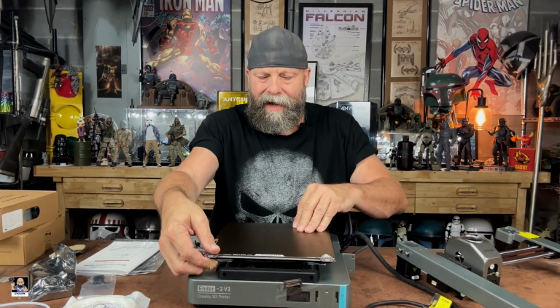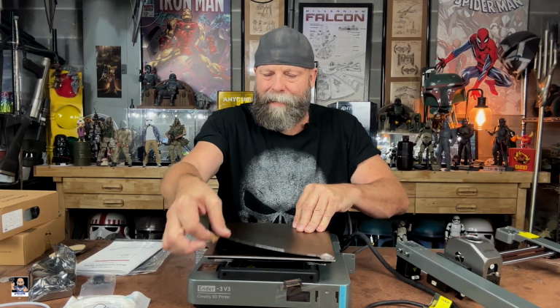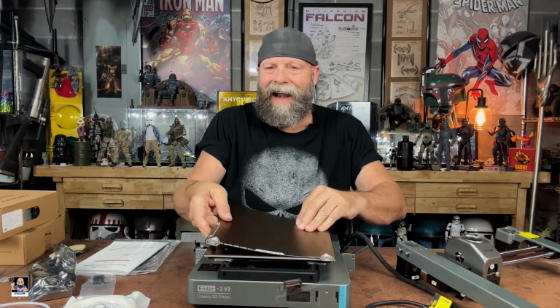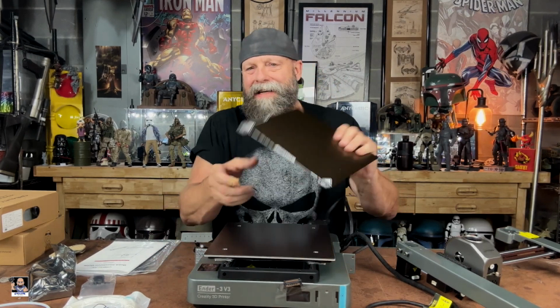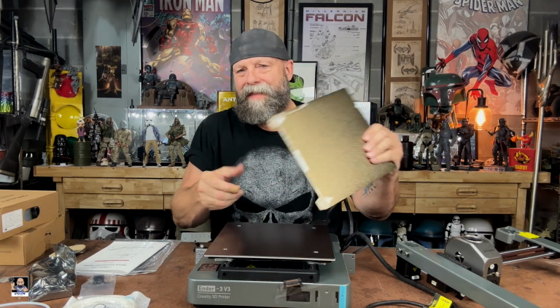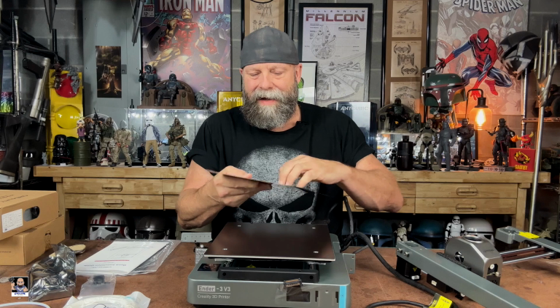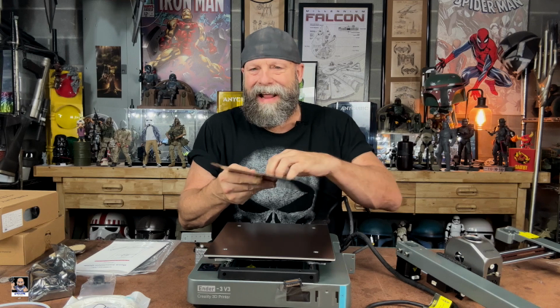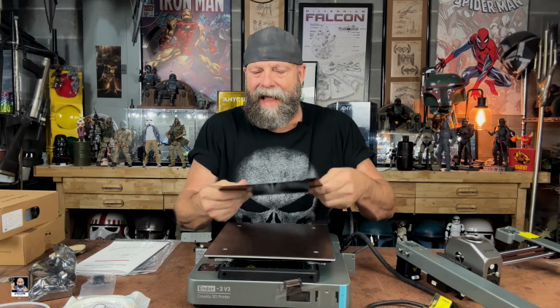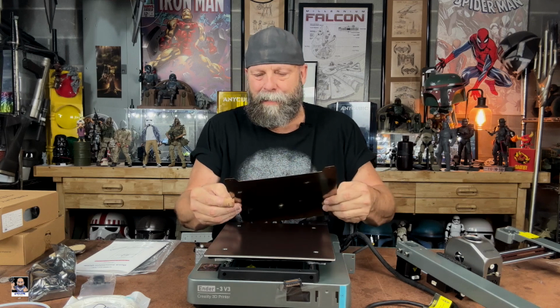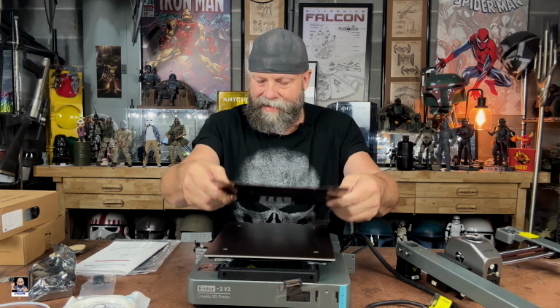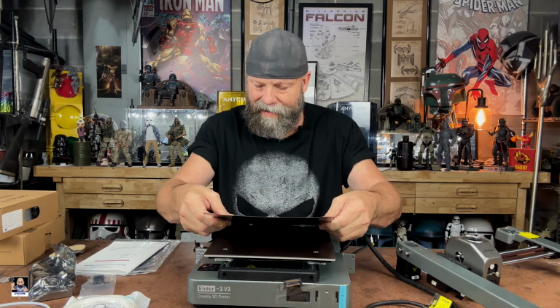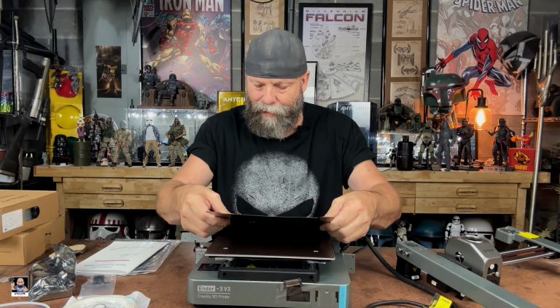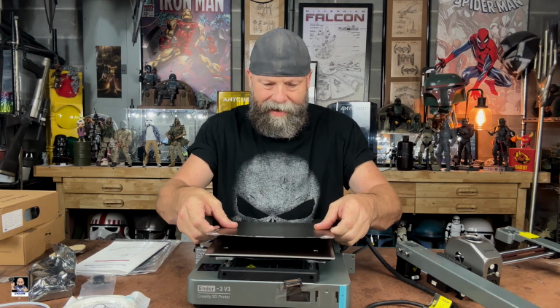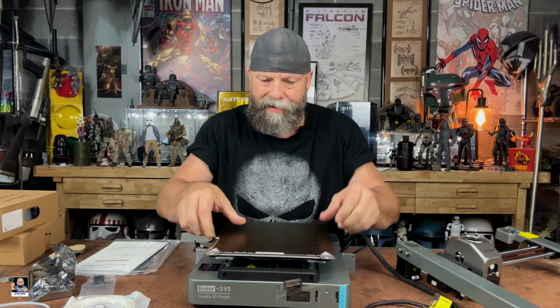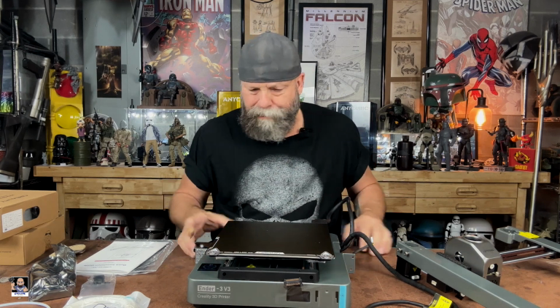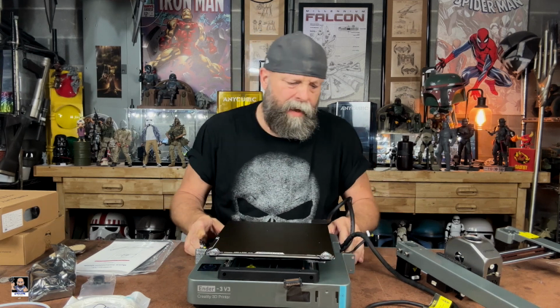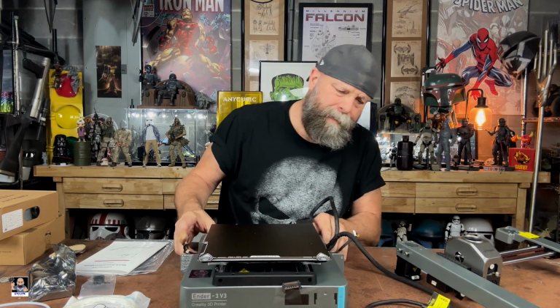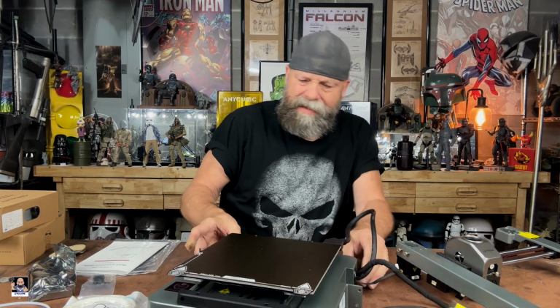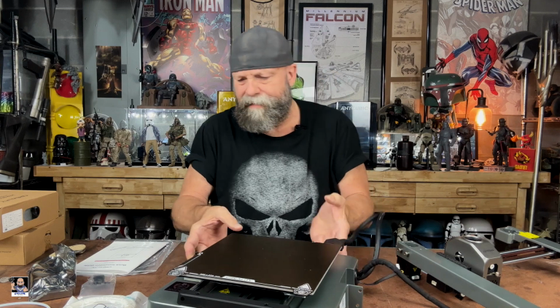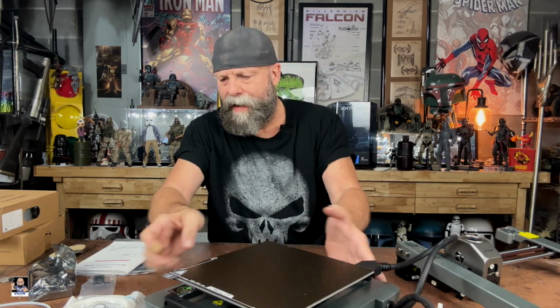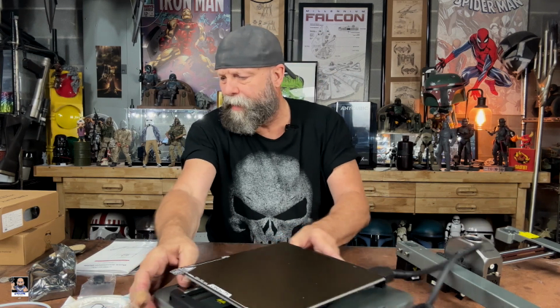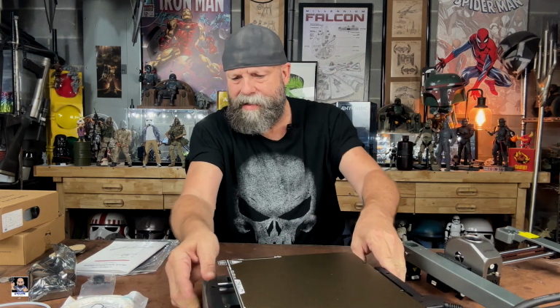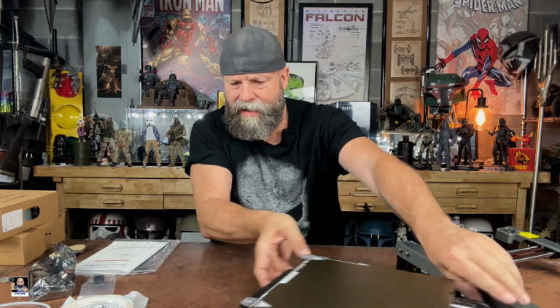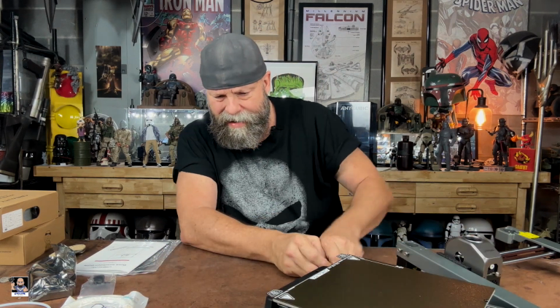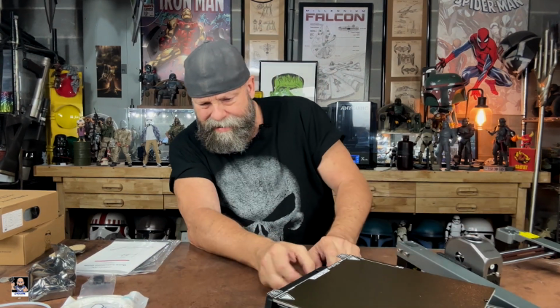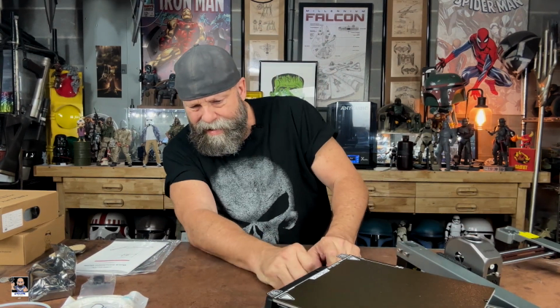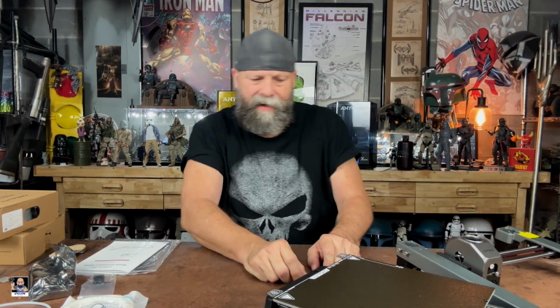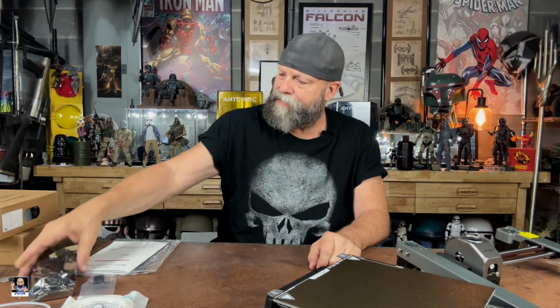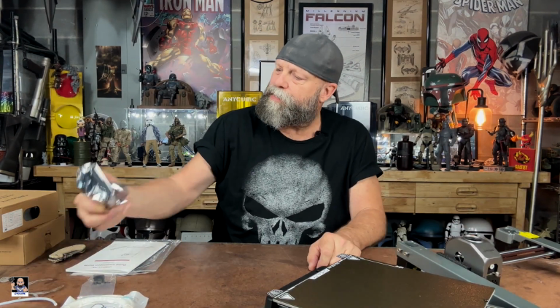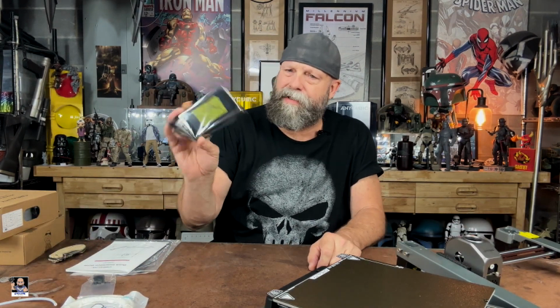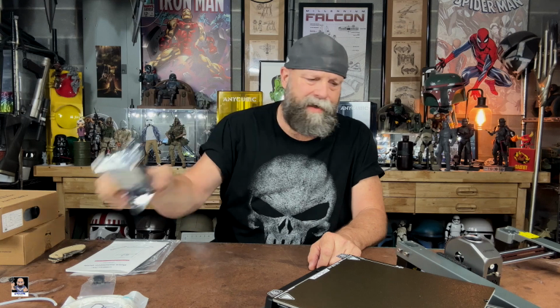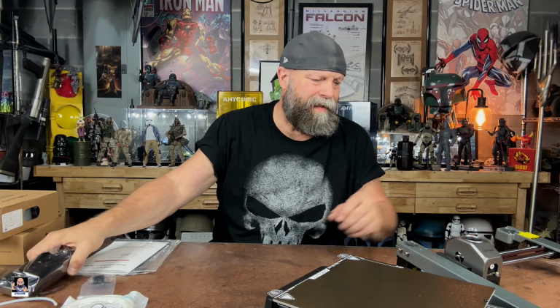I'm actually glad we have the magnetic textured plates — I think that's a great addition. It's a very, very small footprint. And that right there is for the actual touch screen.